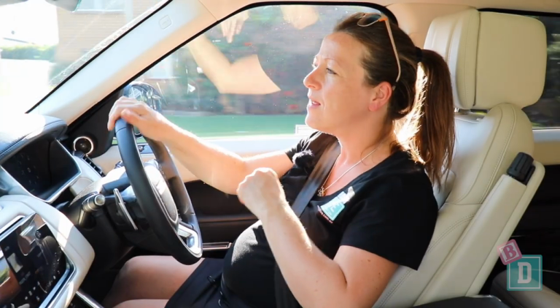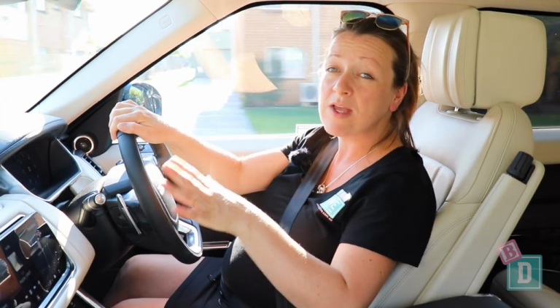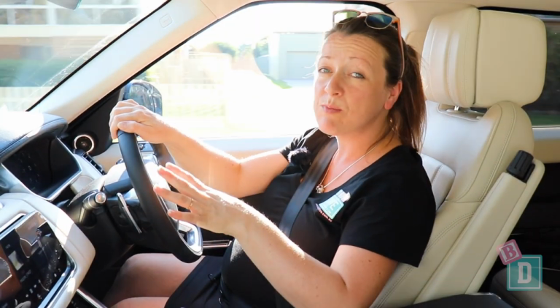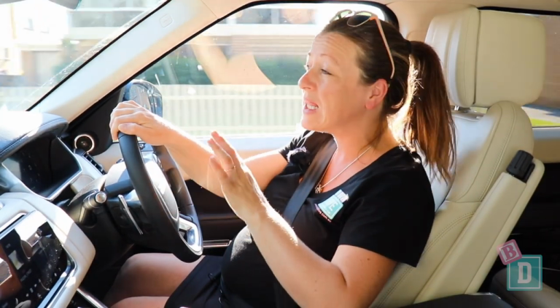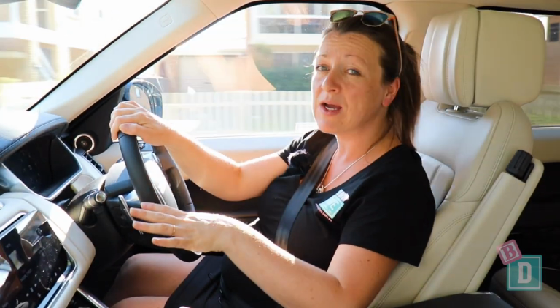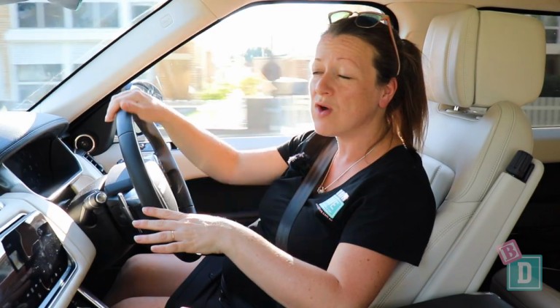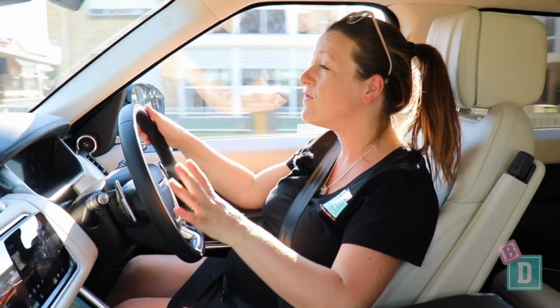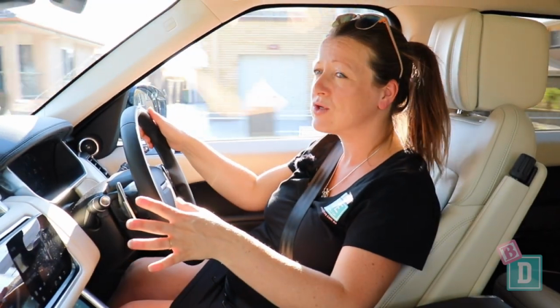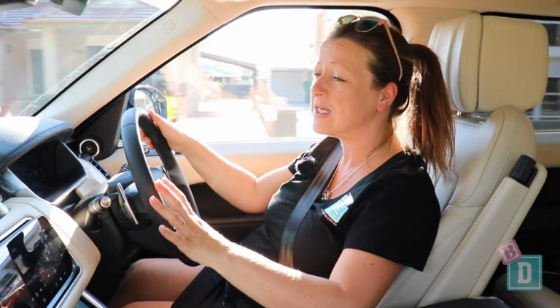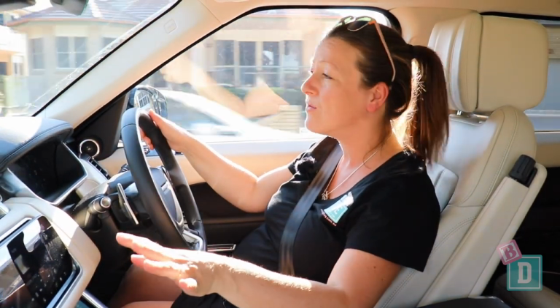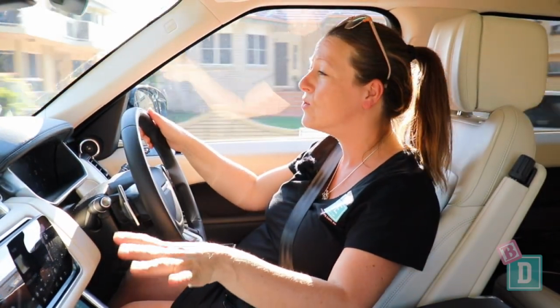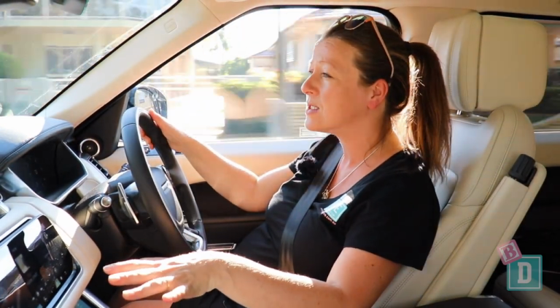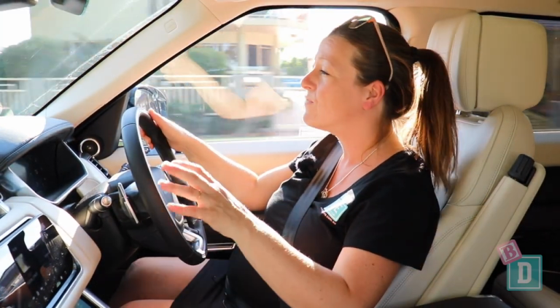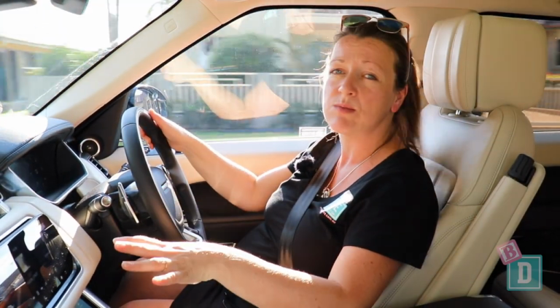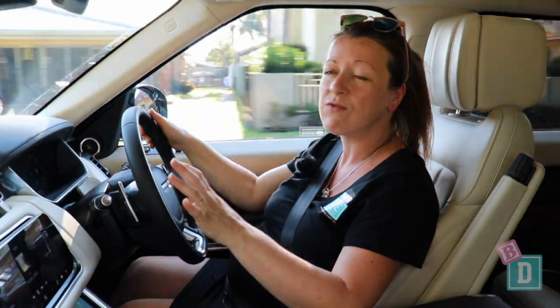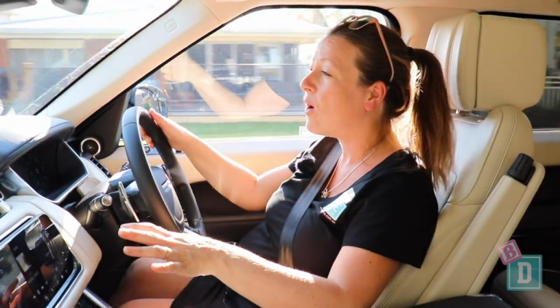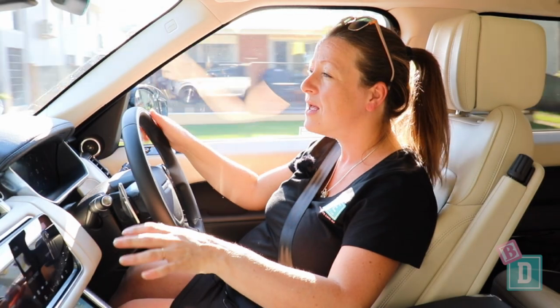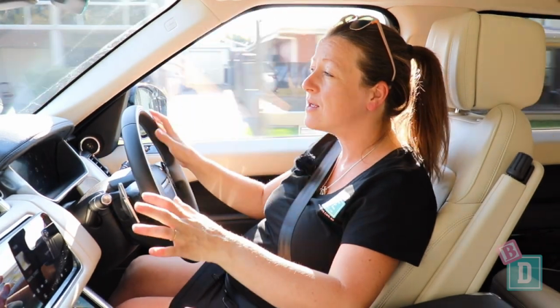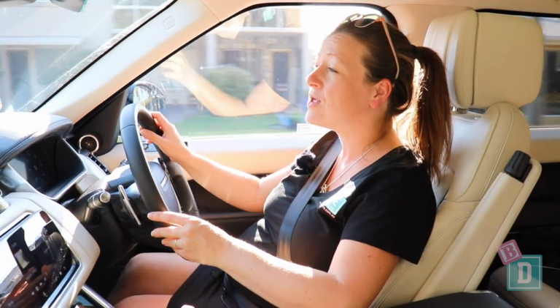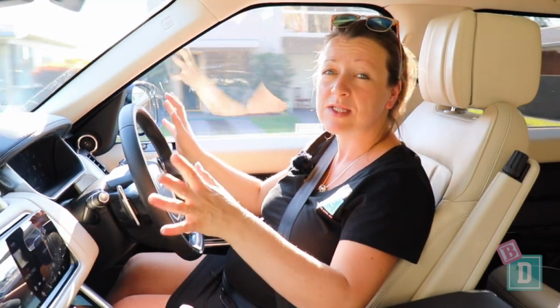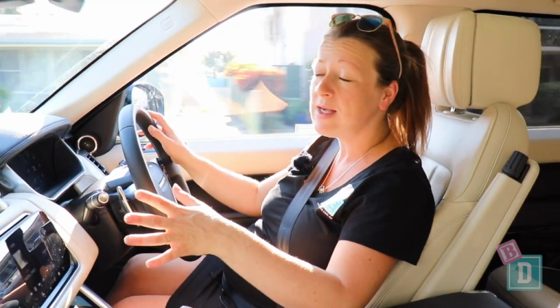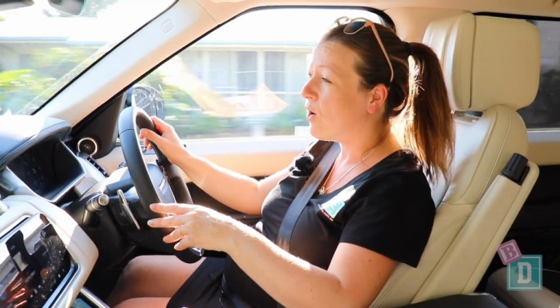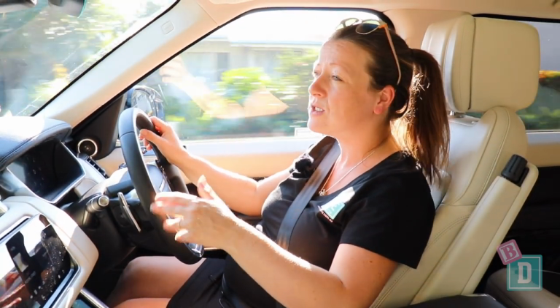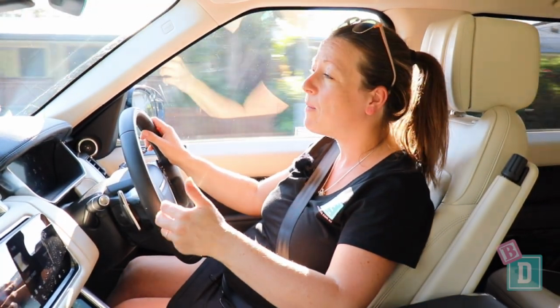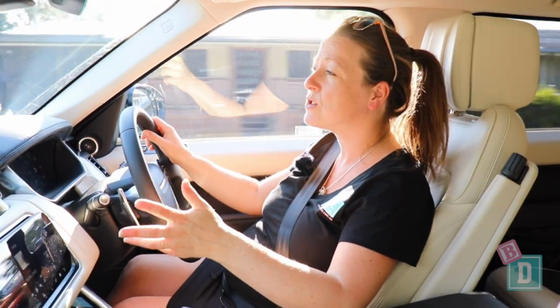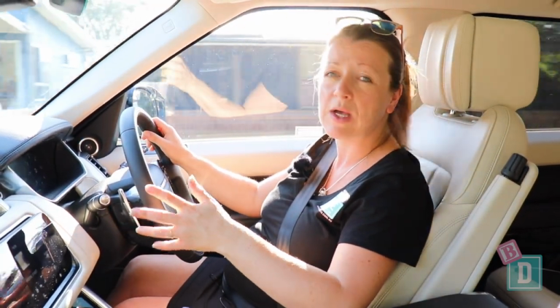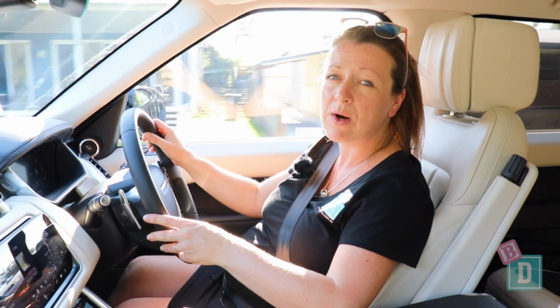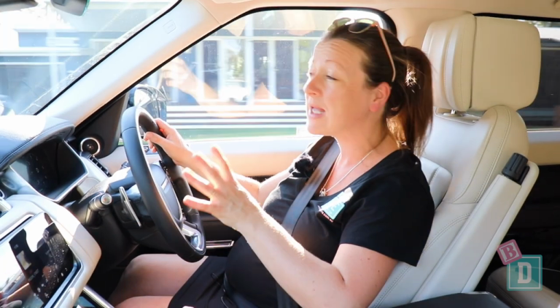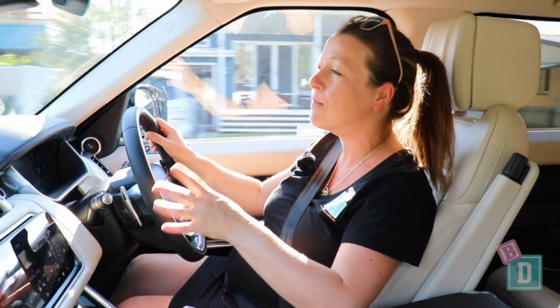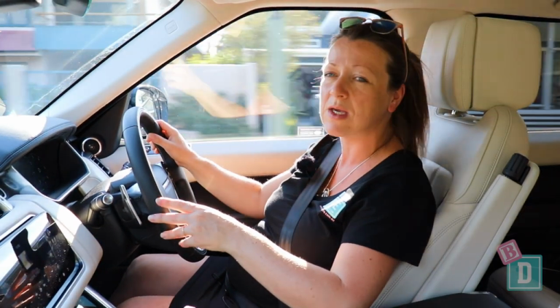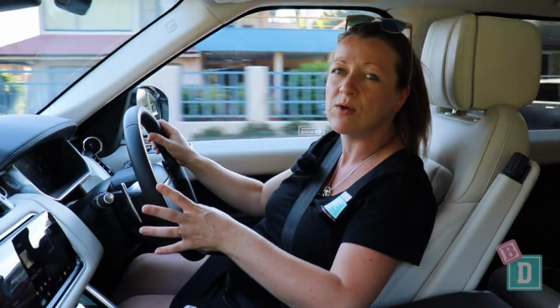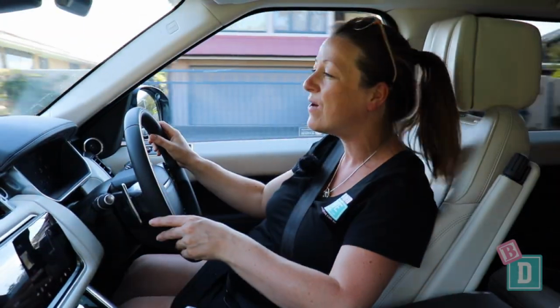The Range Rover Sport is a lovely car to drive — very luxurious, with a gorgeous interior. It's very smooth and very quiet. The main consideration is its size; school car parks and supermarket car parks get a little trickier with a vehicle this large.